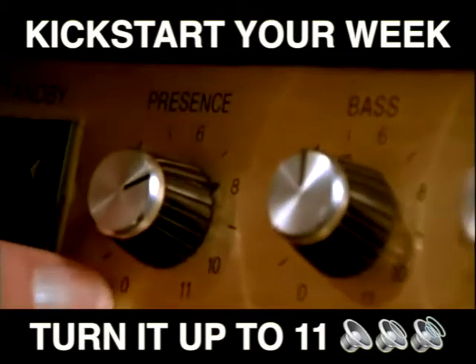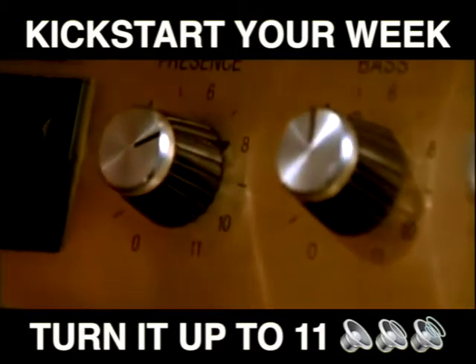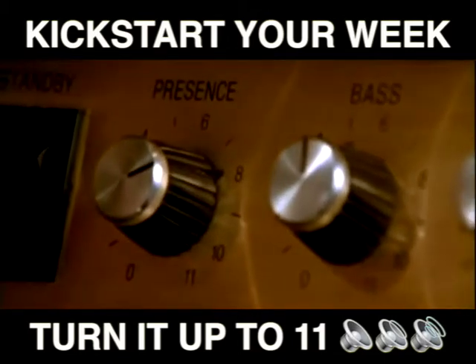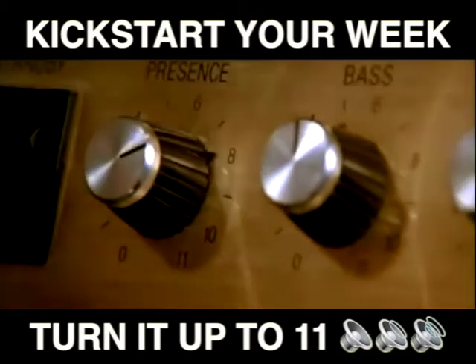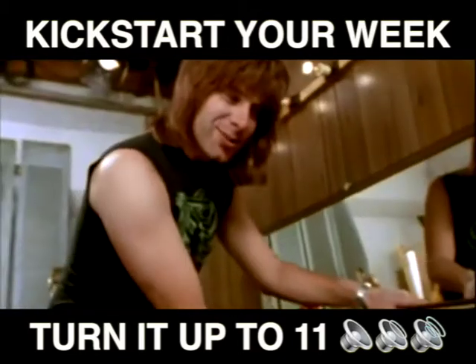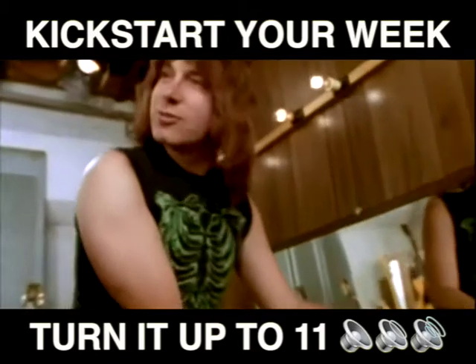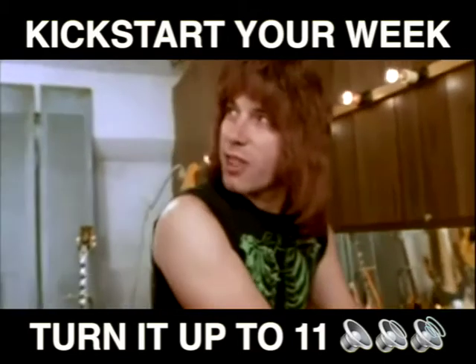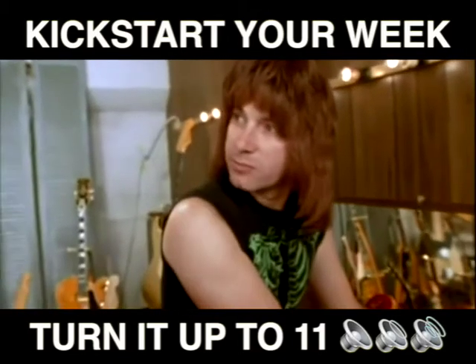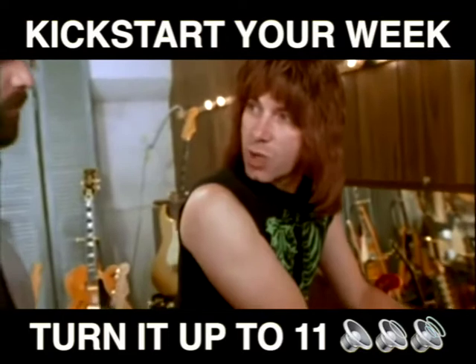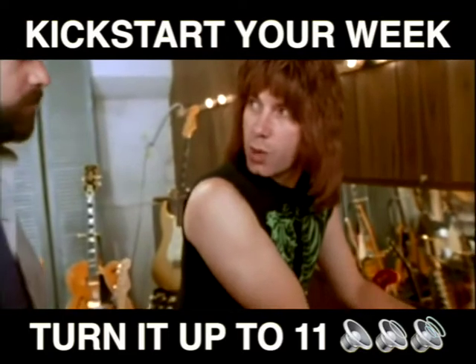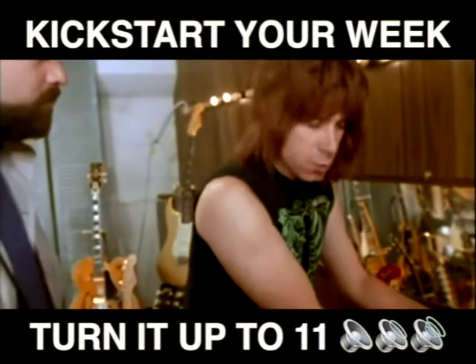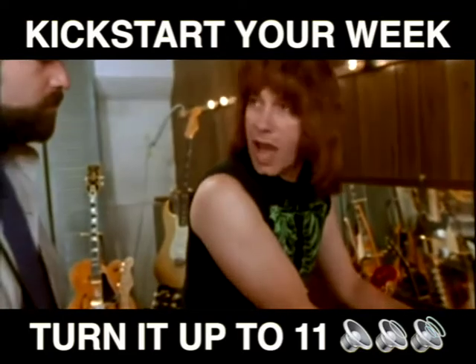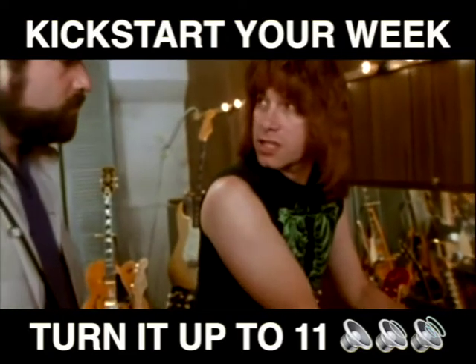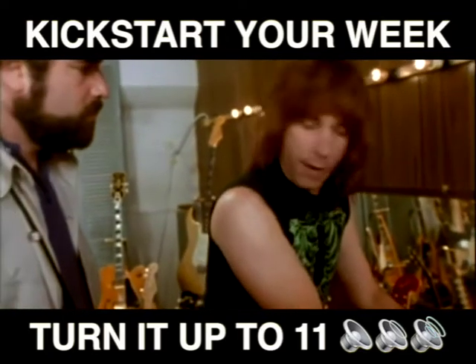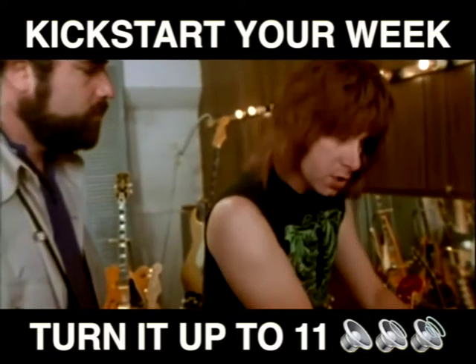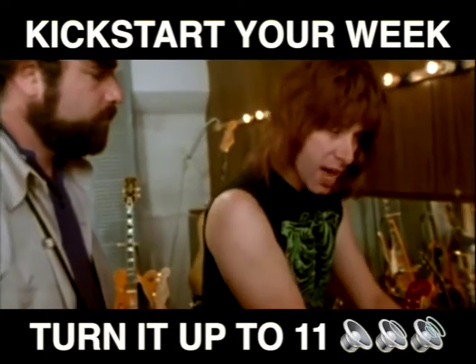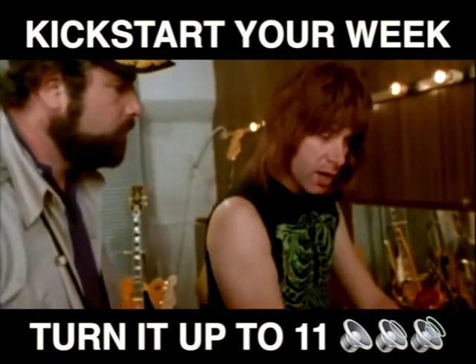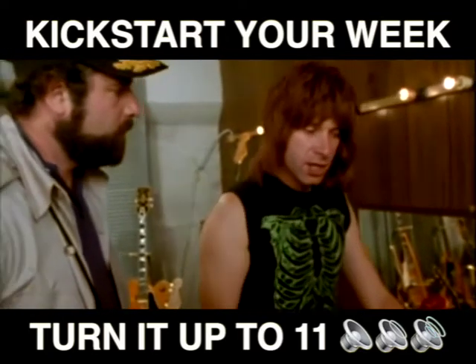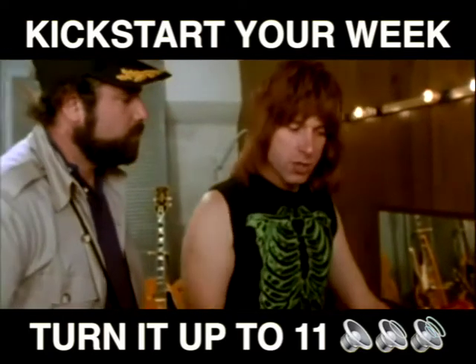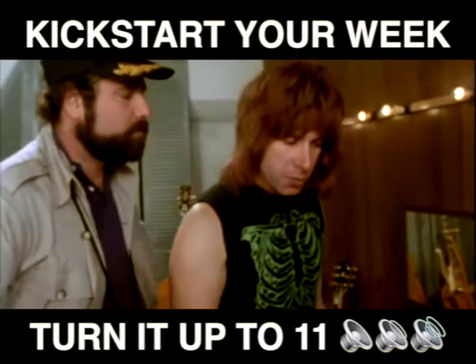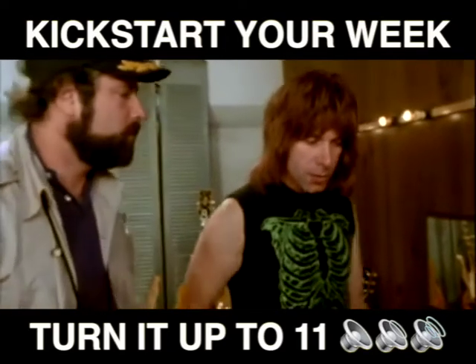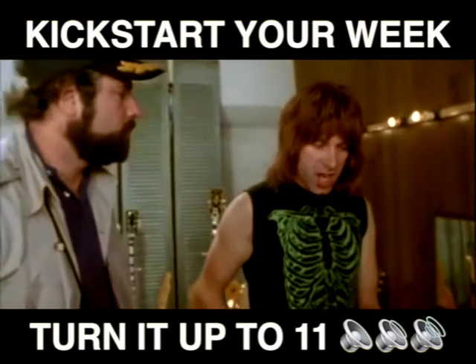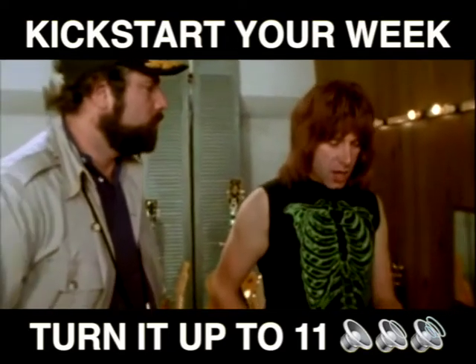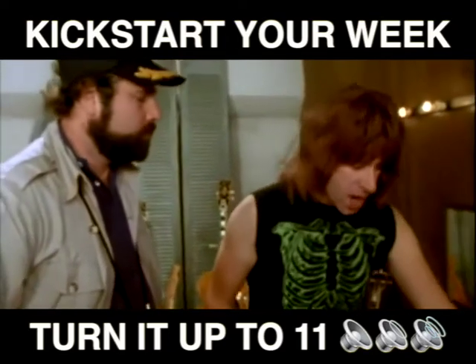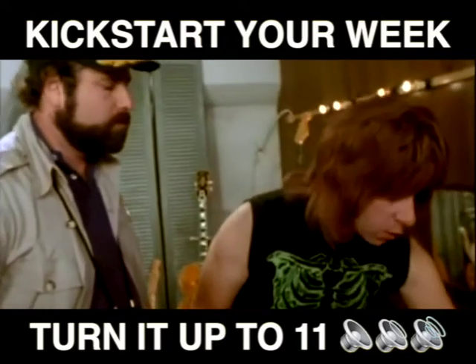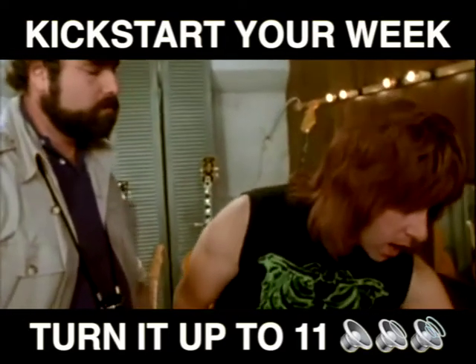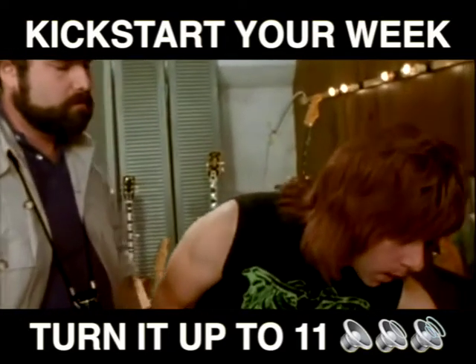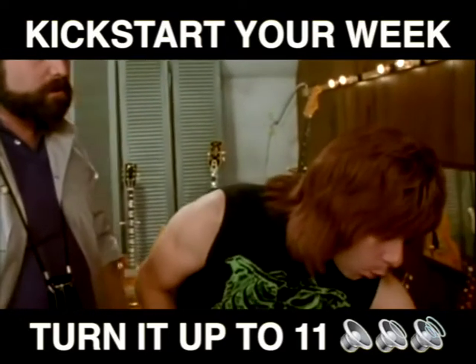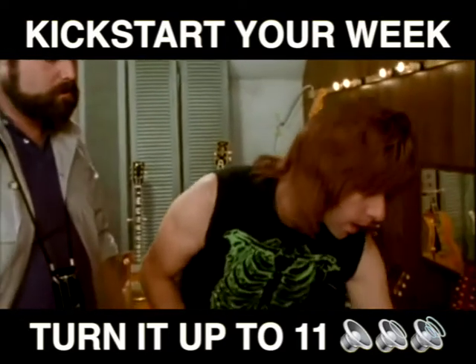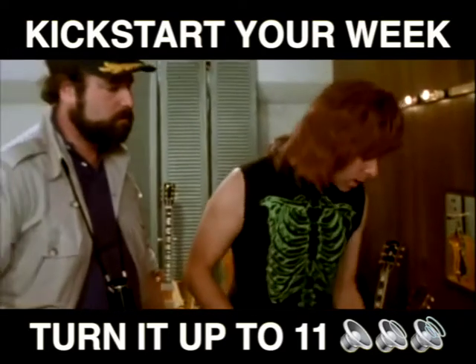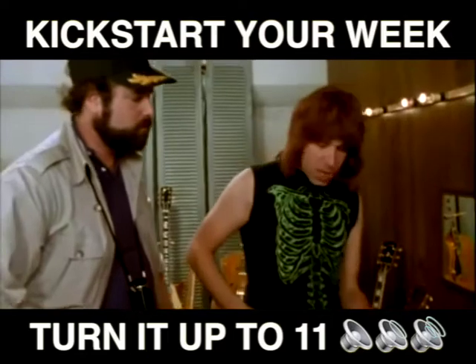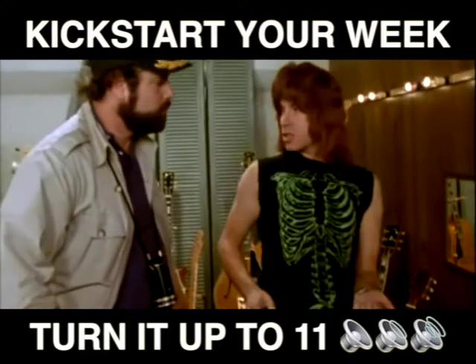And then... amps go up to 10. Exactly. Does that mean it's louder? Is it any louder? Well, it's one louder, isn't it? It's not 10. You see, most blokes are going to be playing at 10. You're on 10 here, all the way up, all the way up, all the way up. You're on 10 on your guitar.